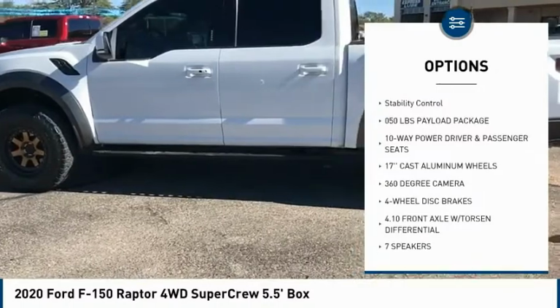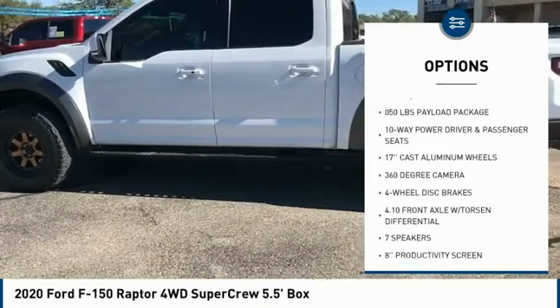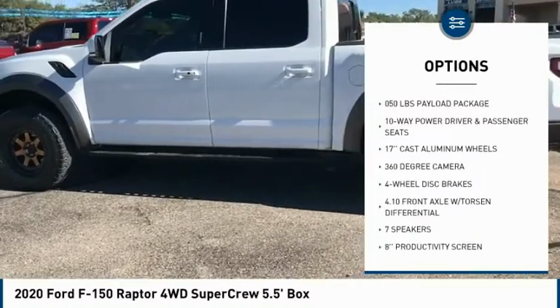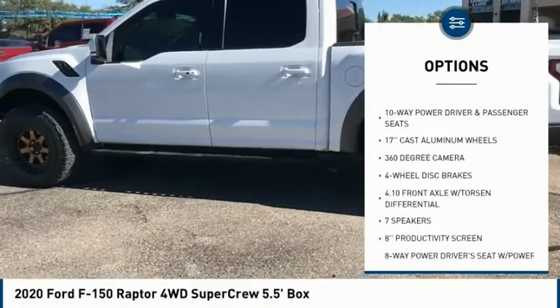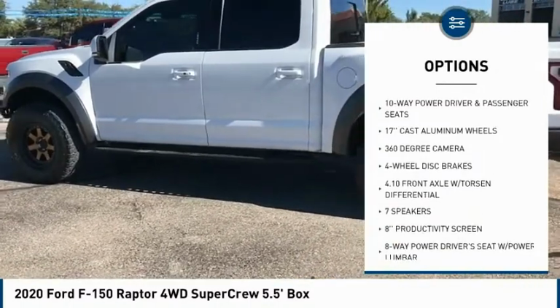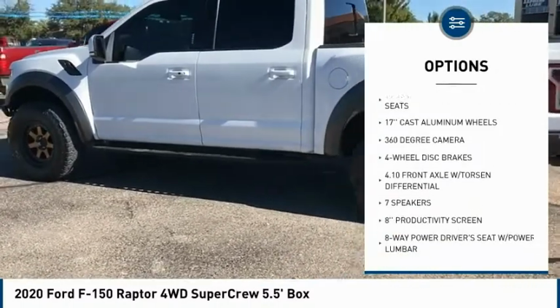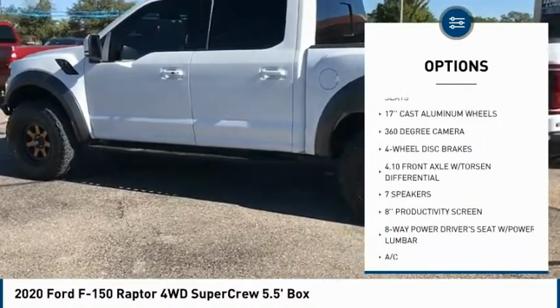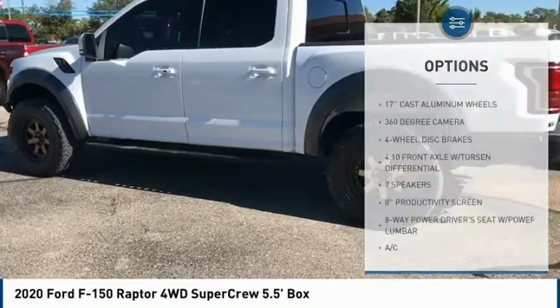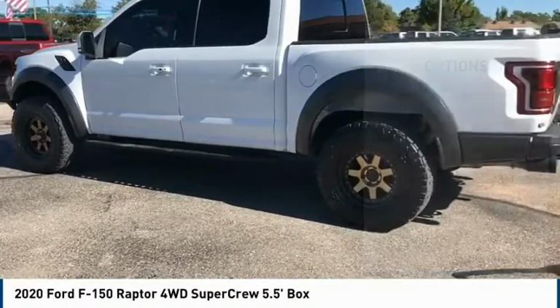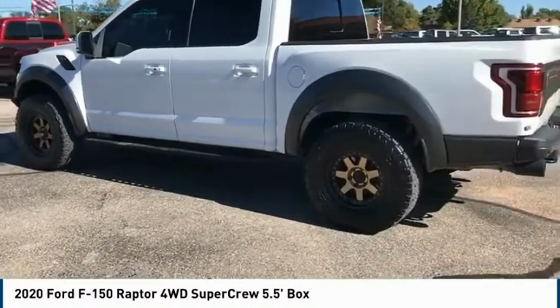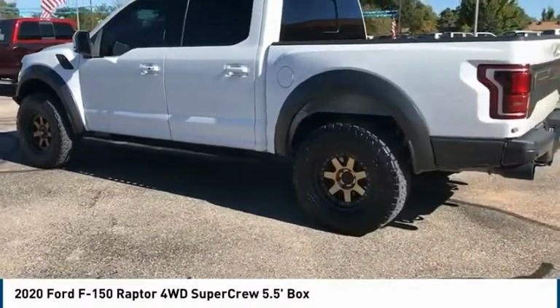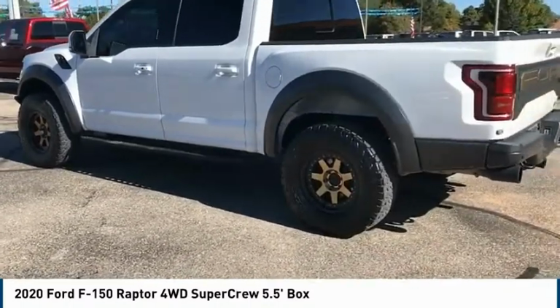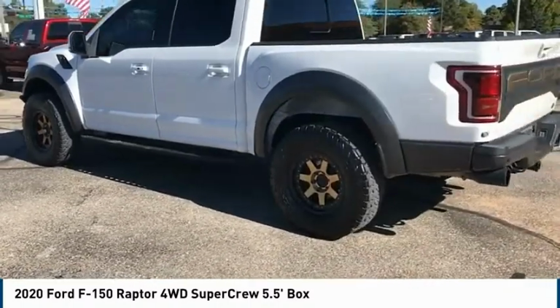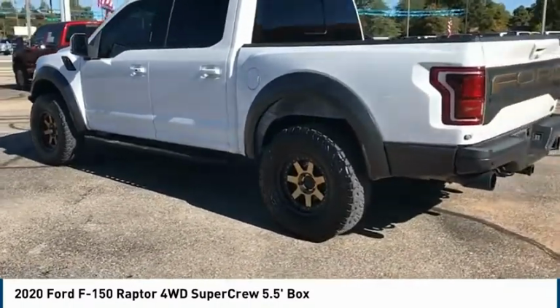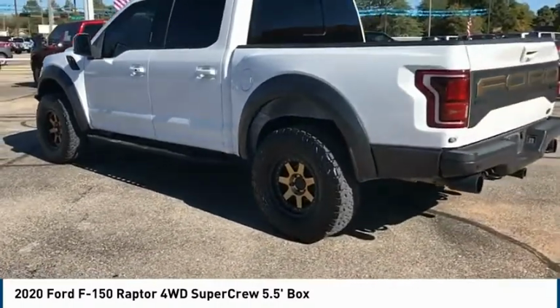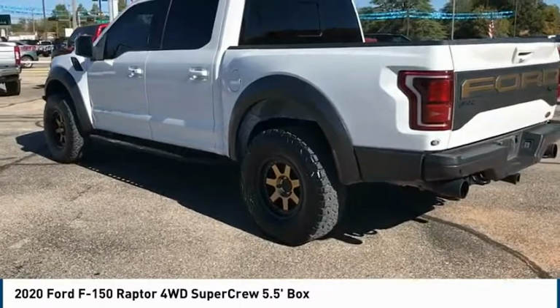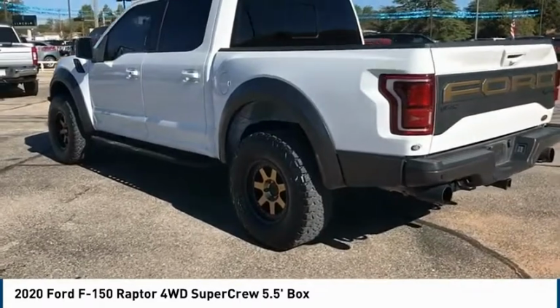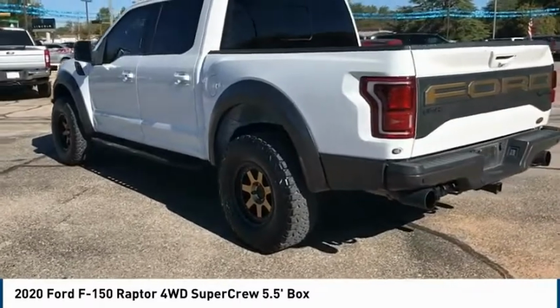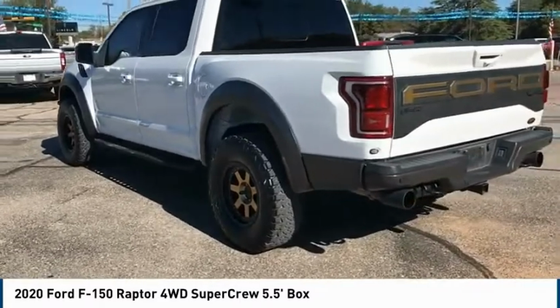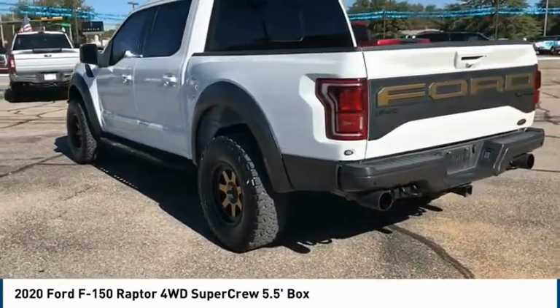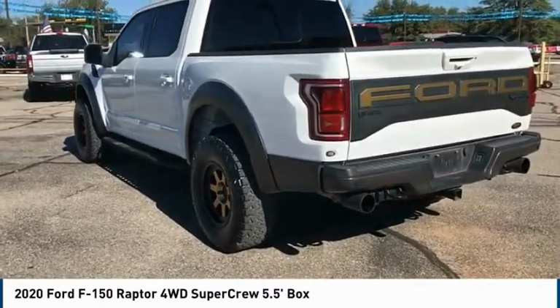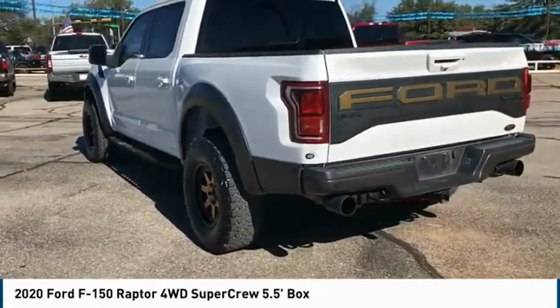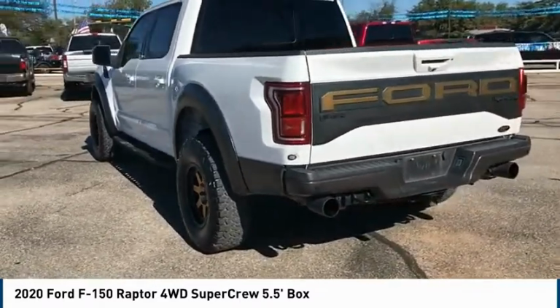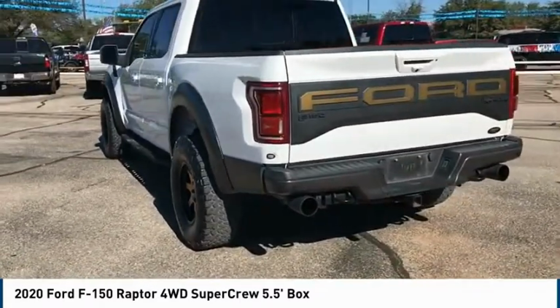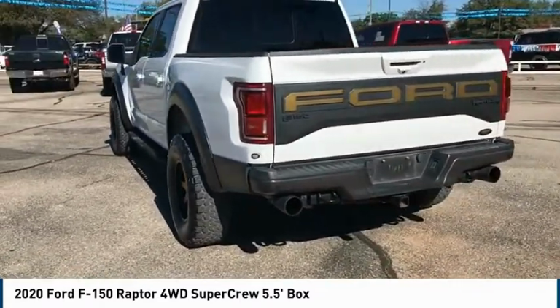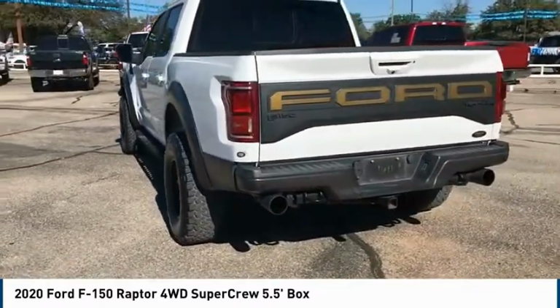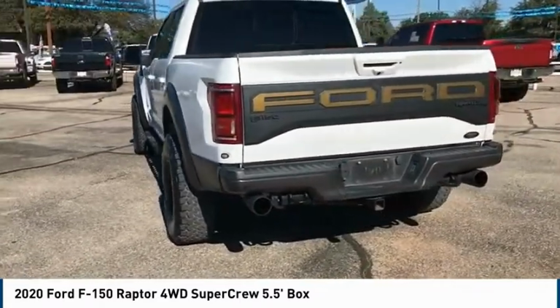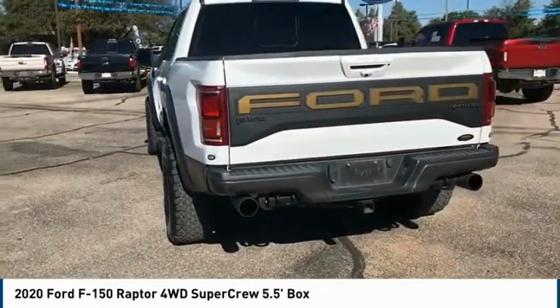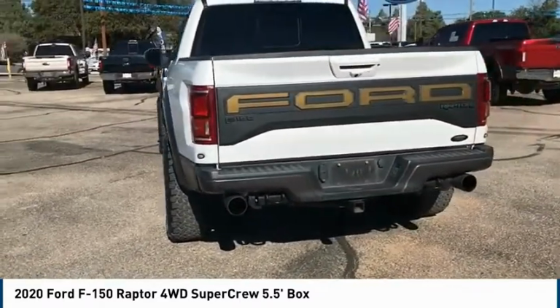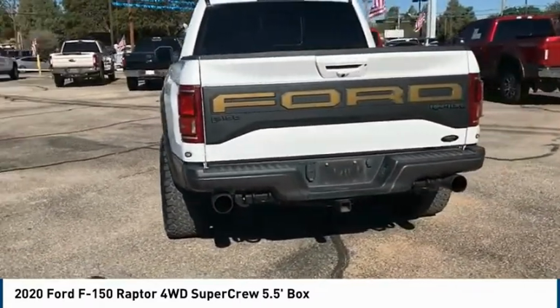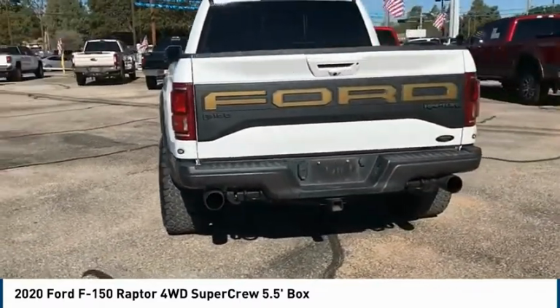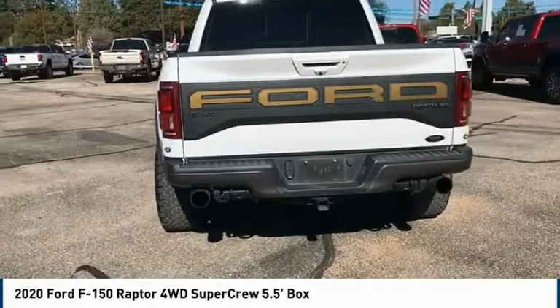Additional features include aluminum wheels, remote engine start, brake assist, traction control, and stability control. Wouldn't you look great in this vehicle? Stop in today and see for yourself.